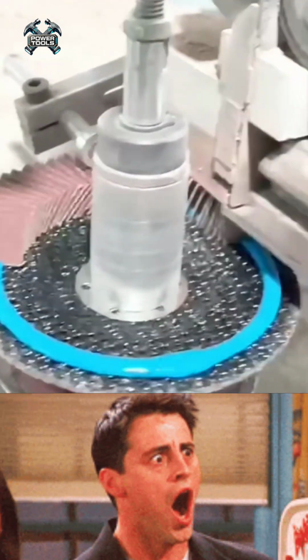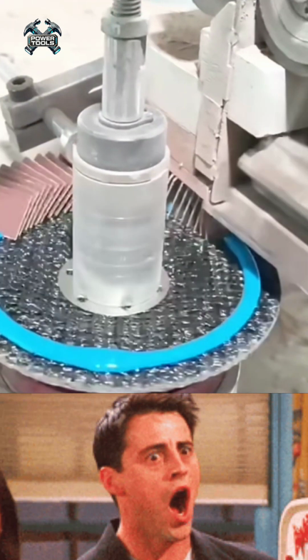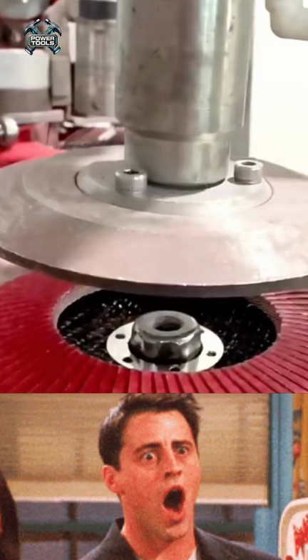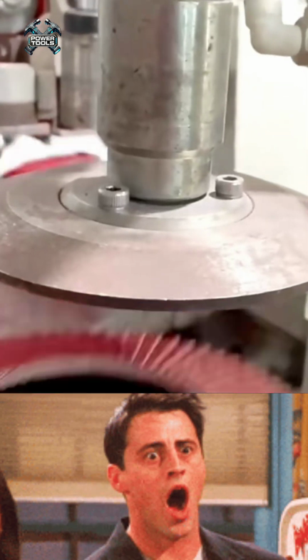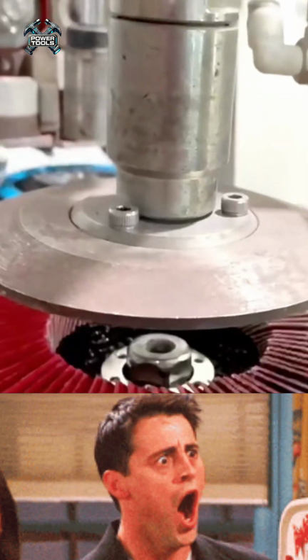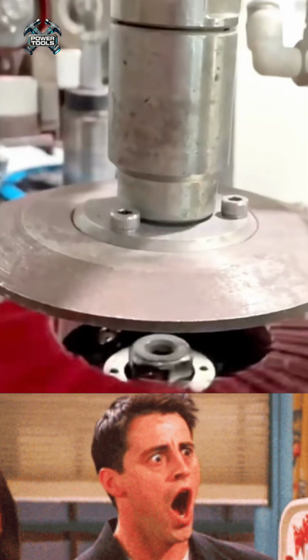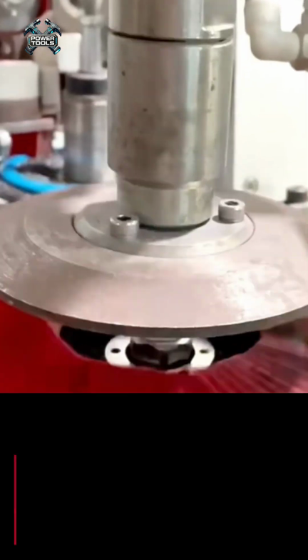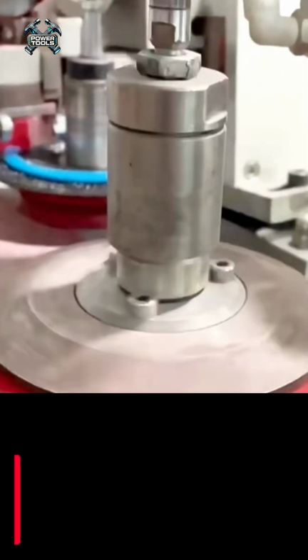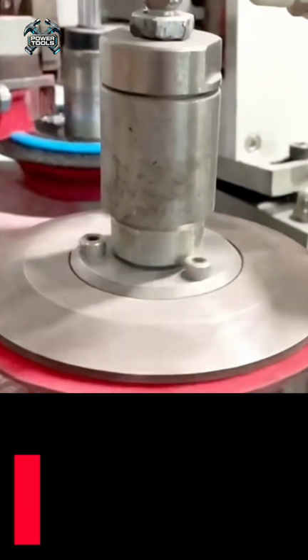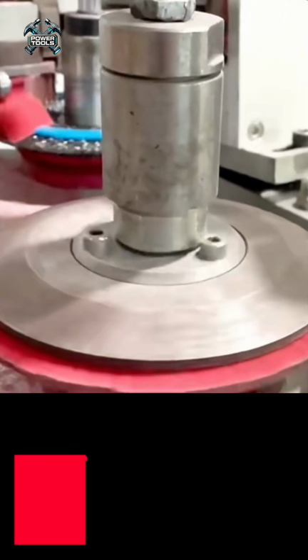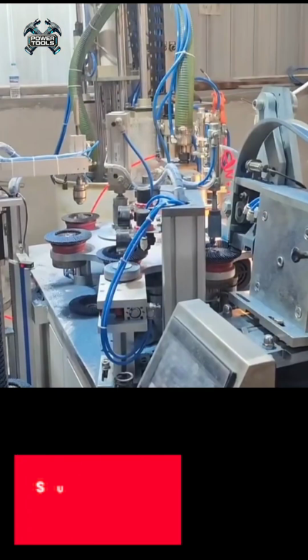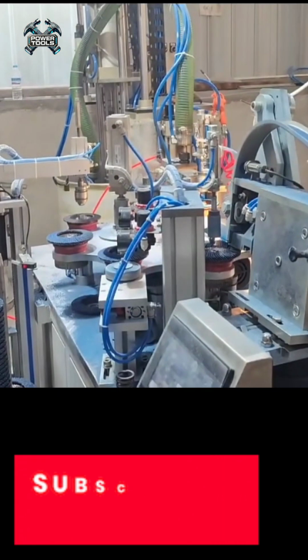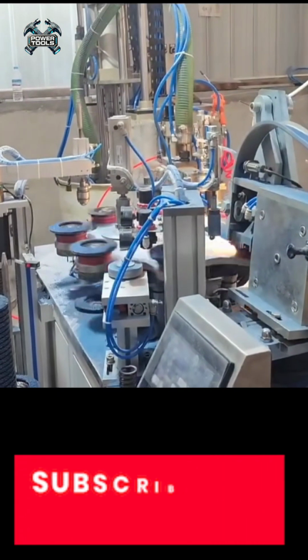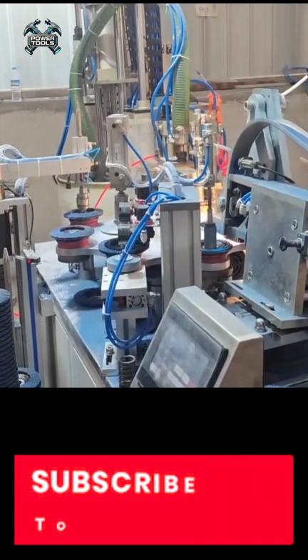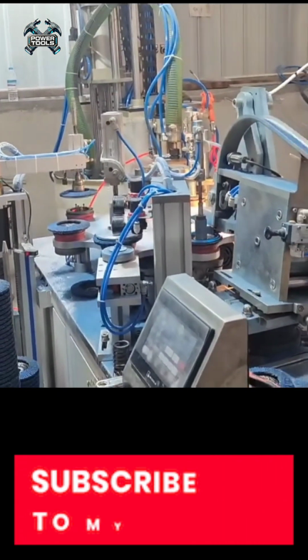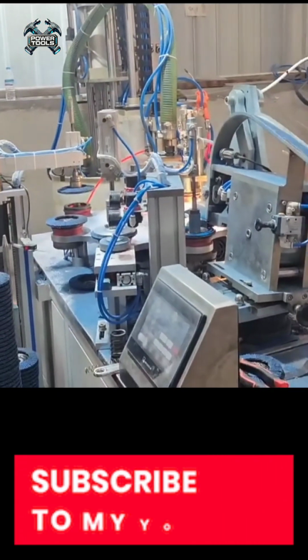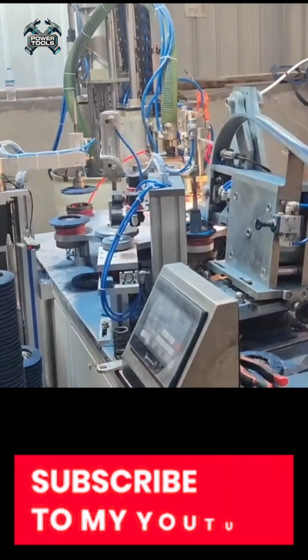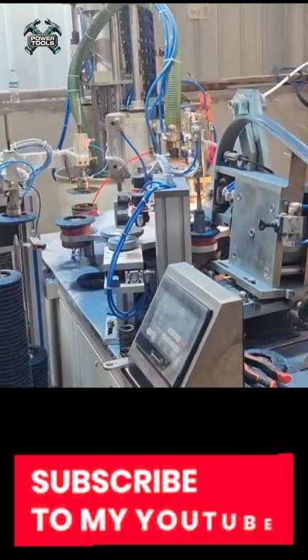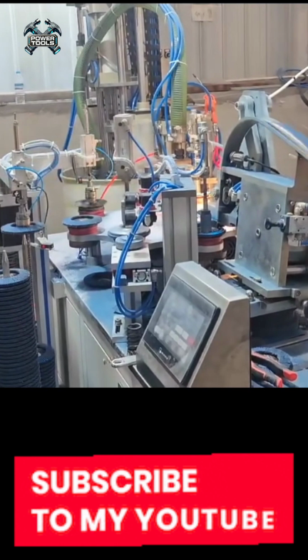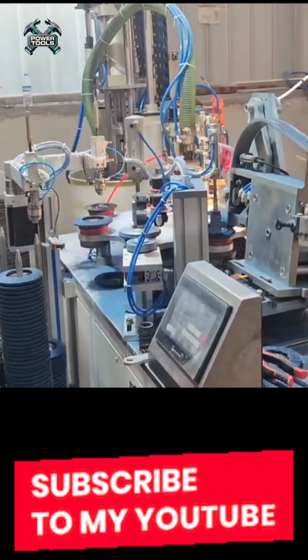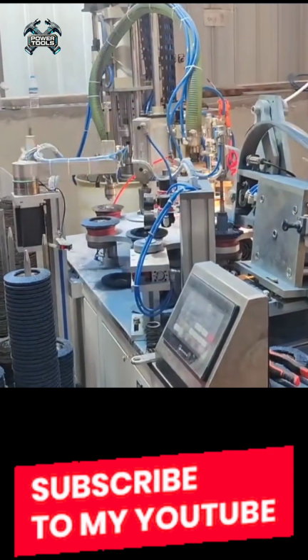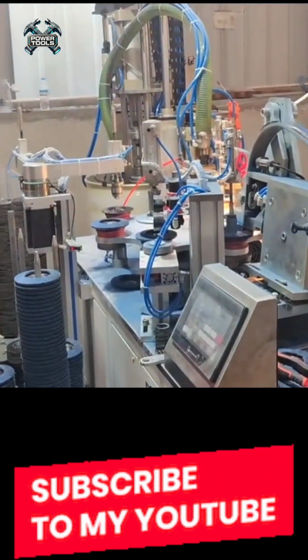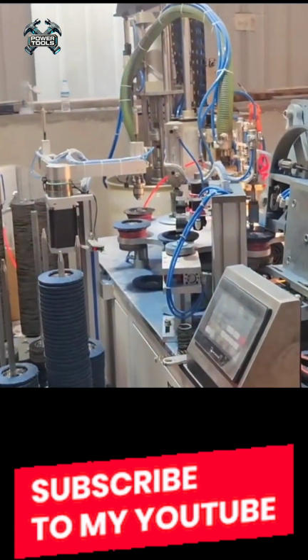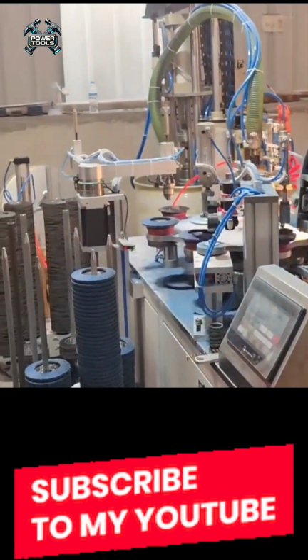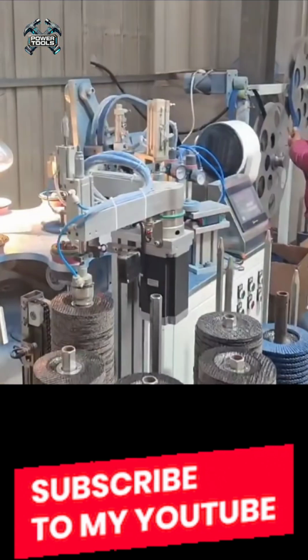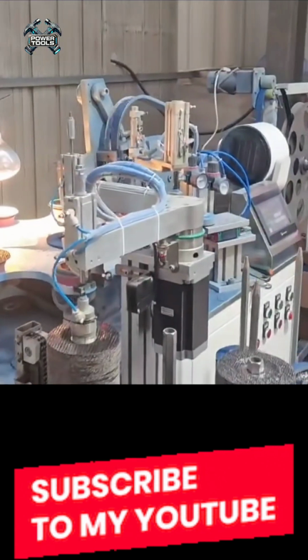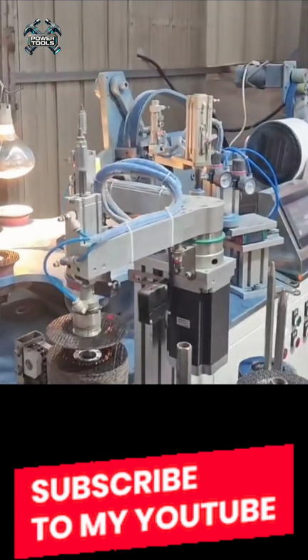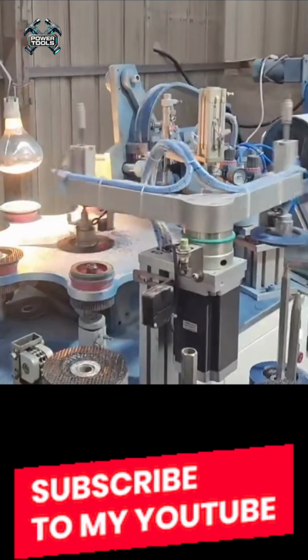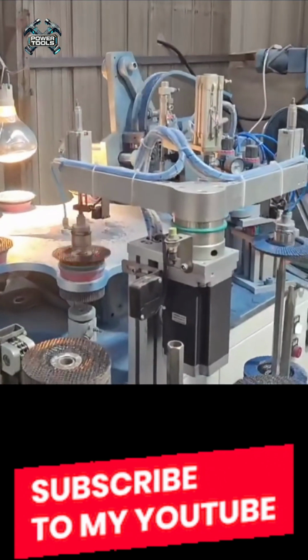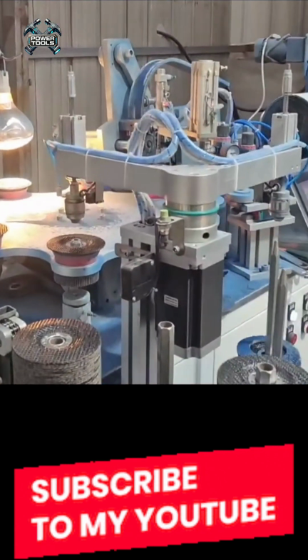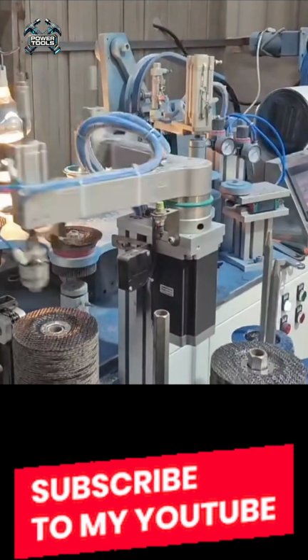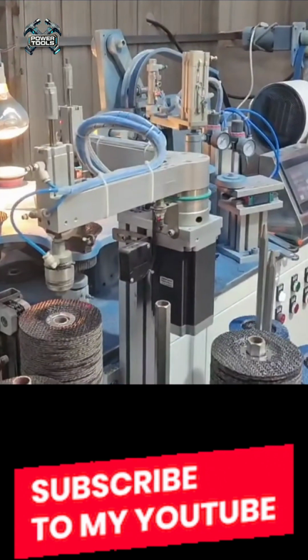The process starts with preparing the base material. Flap grinding discs are made from a composite material that's lighter and more flexible than metal or plastic, forming a solid foundation for the abrasive layer.